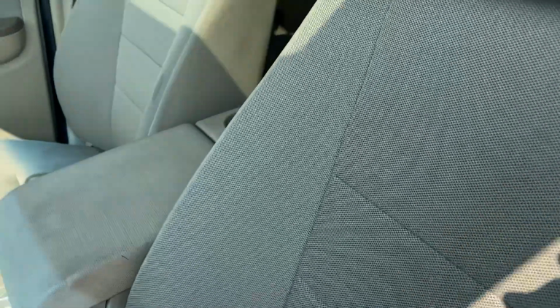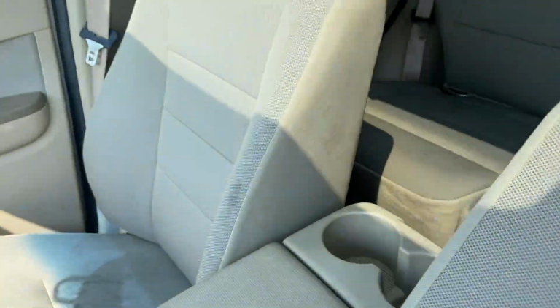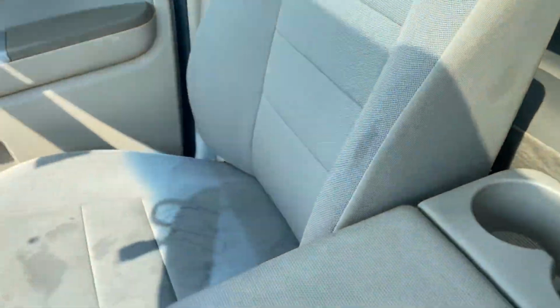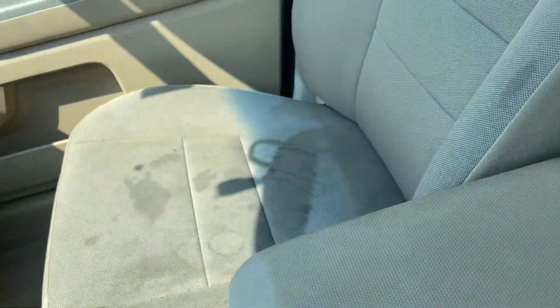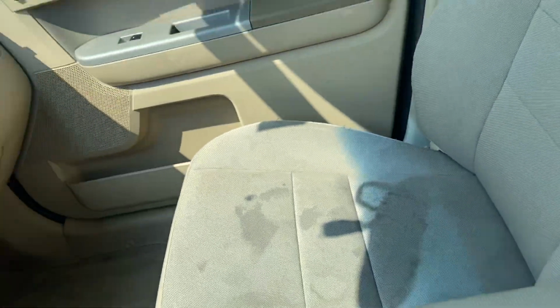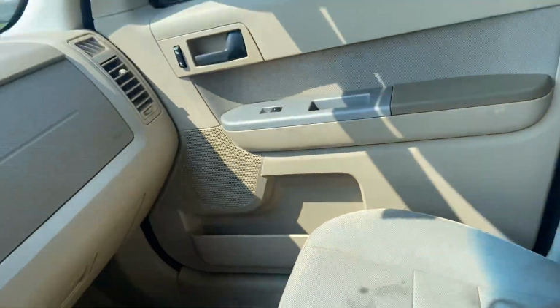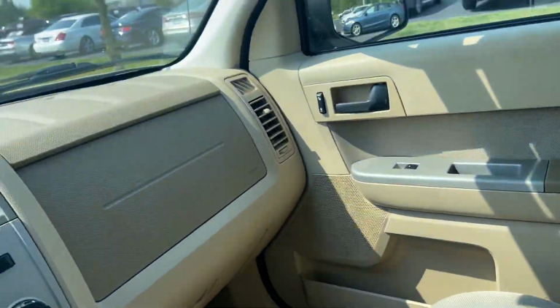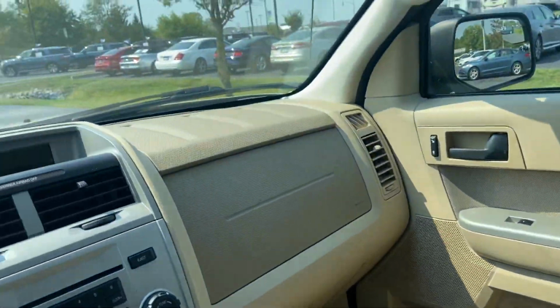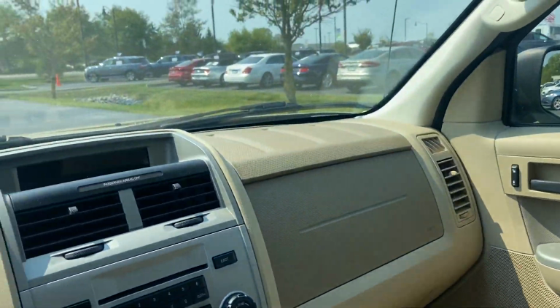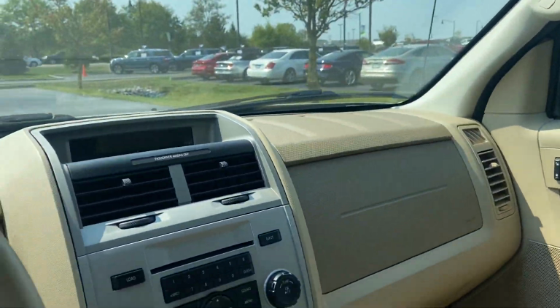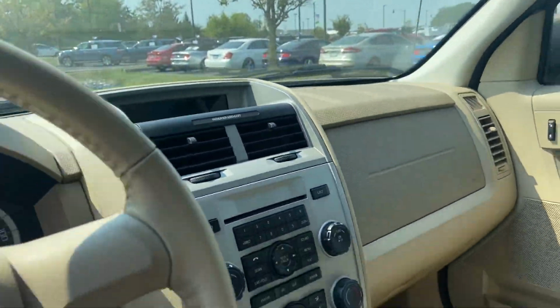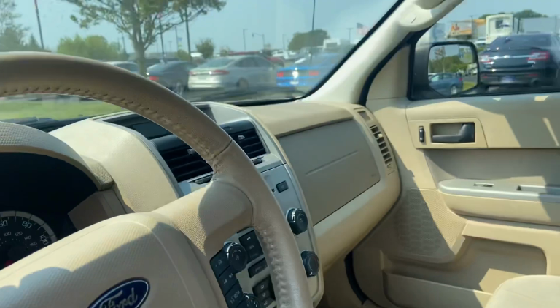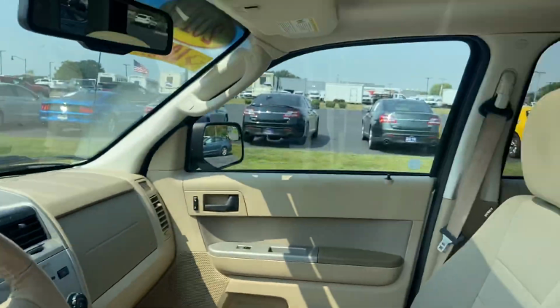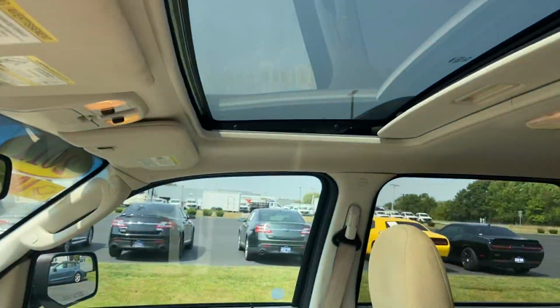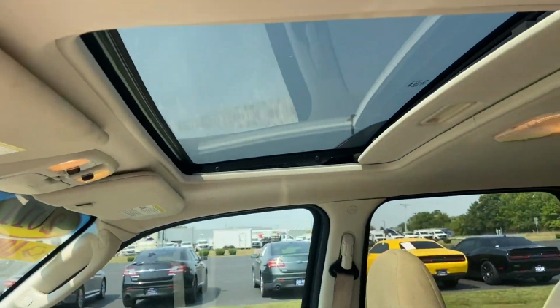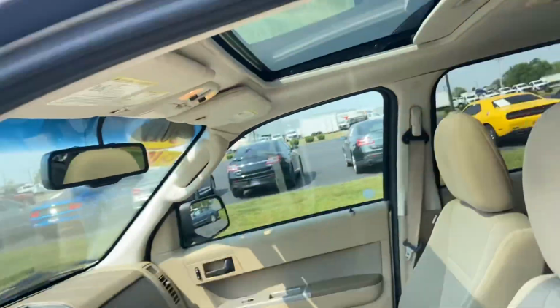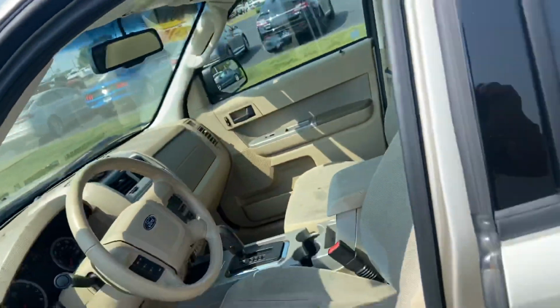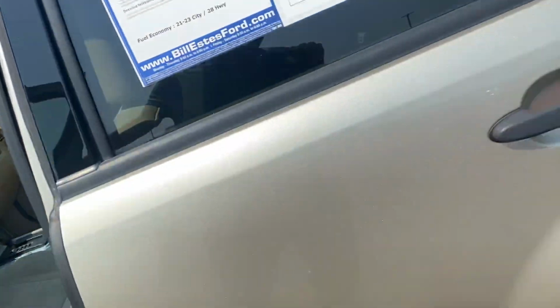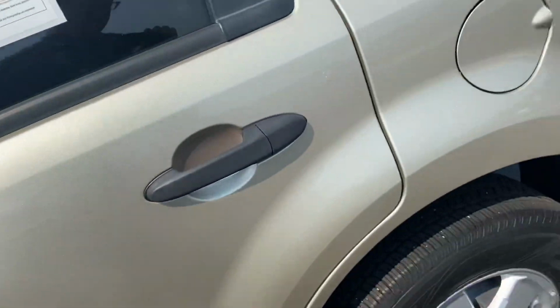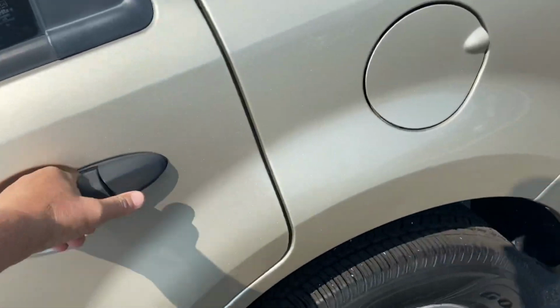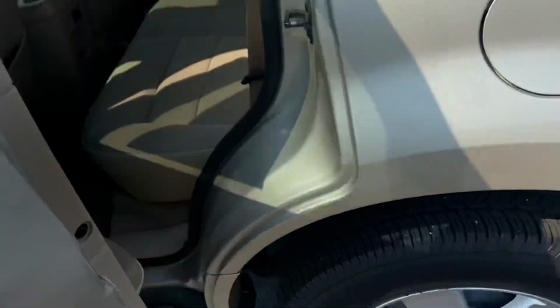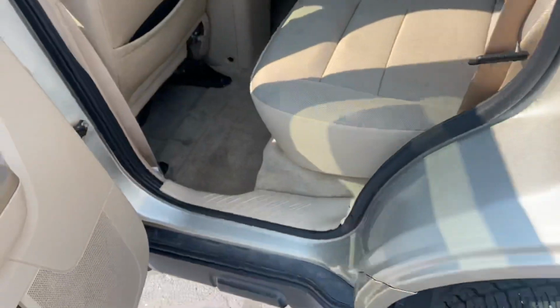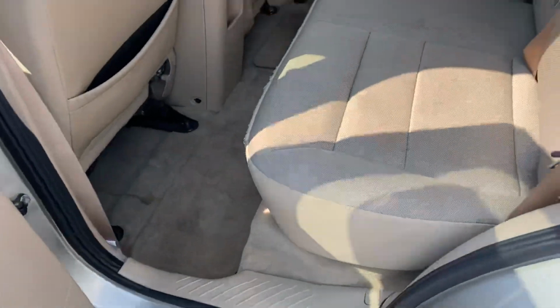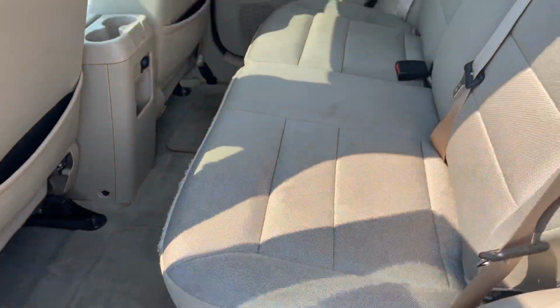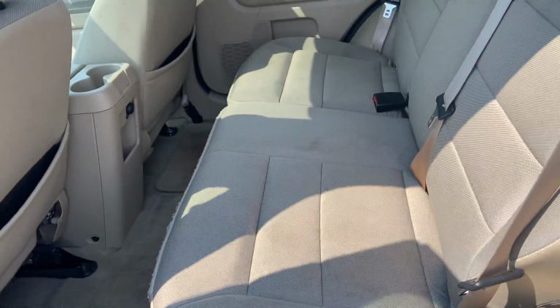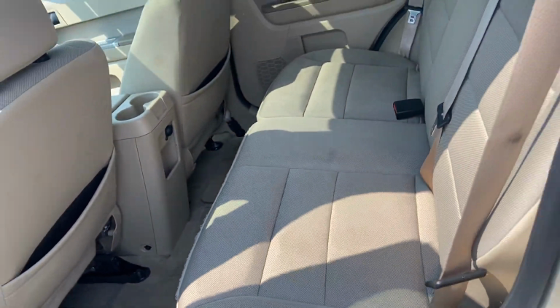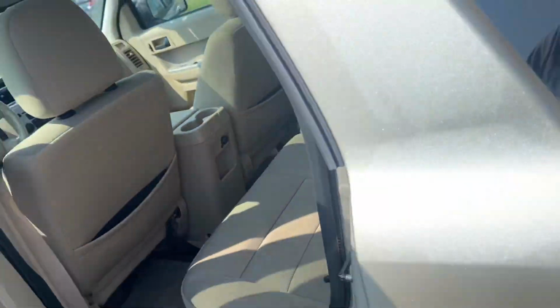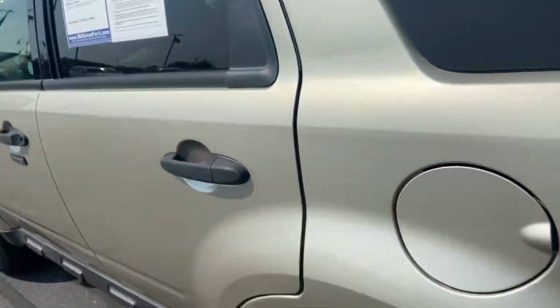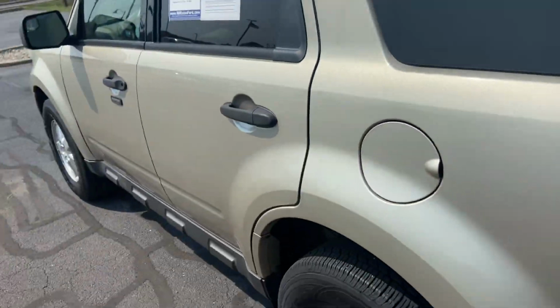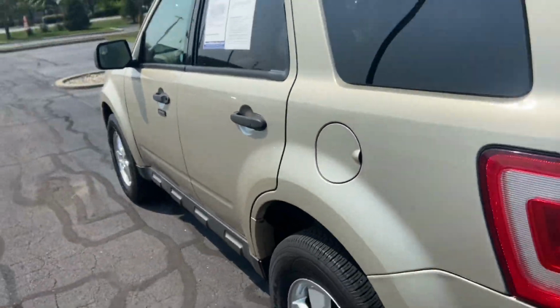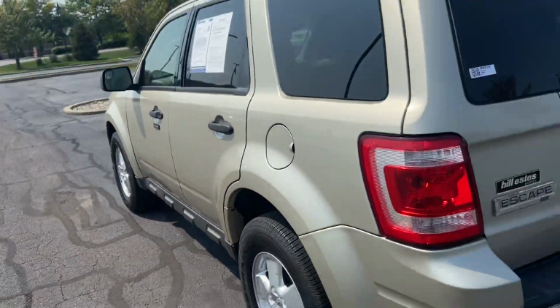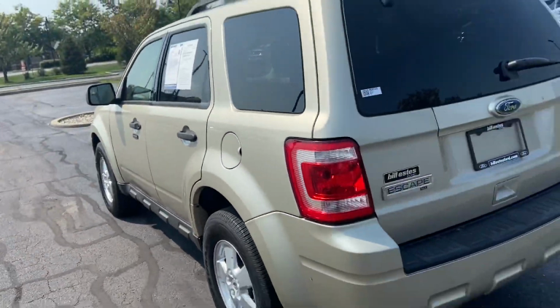Tanned cloth interior on the inside. CD player, sunroof. Nice spacious second row. Of course there's plenty of storage in the back.